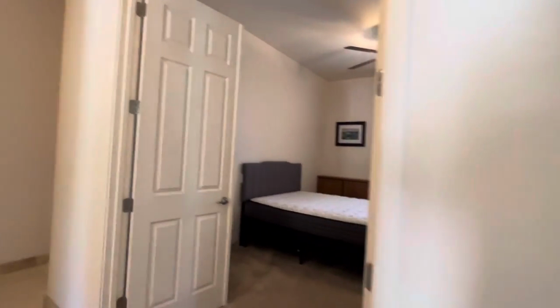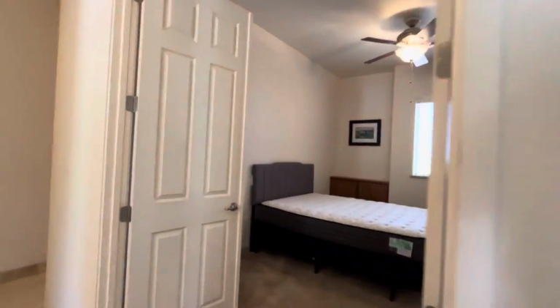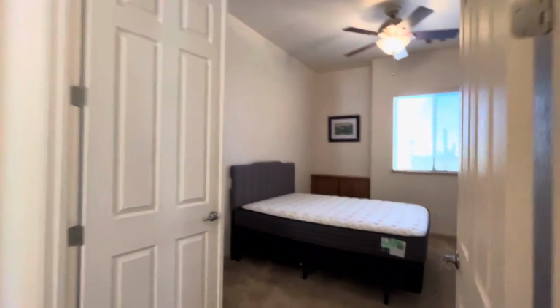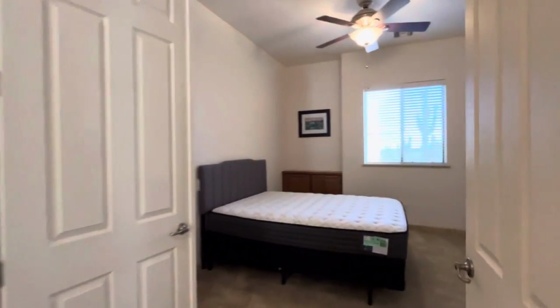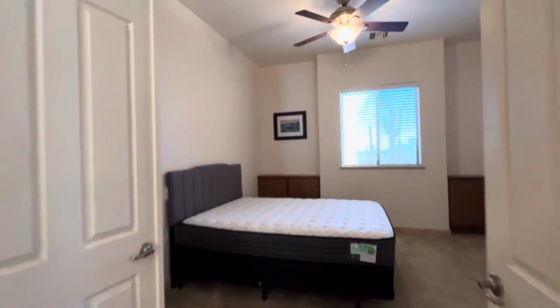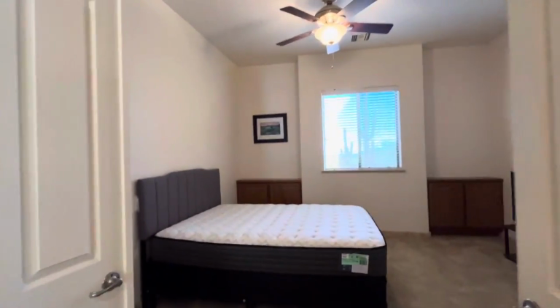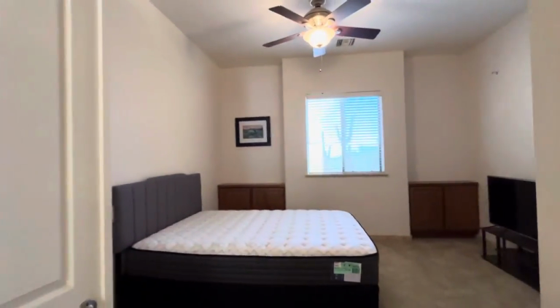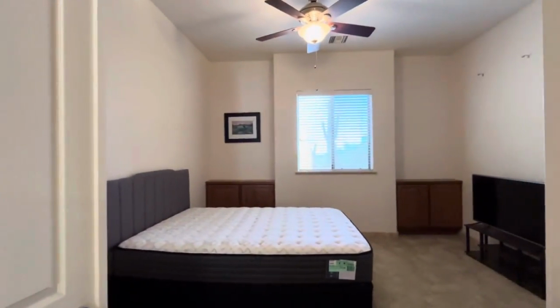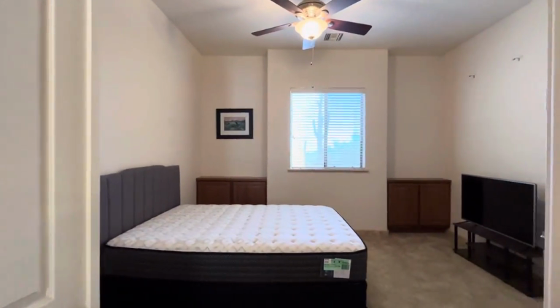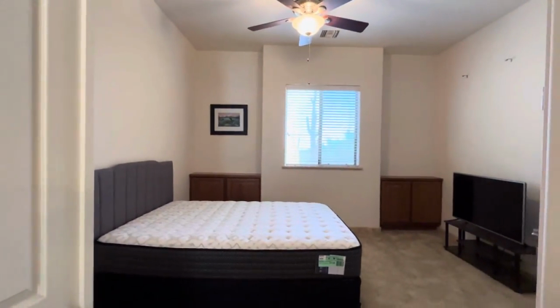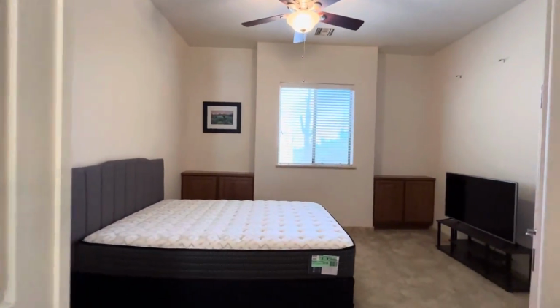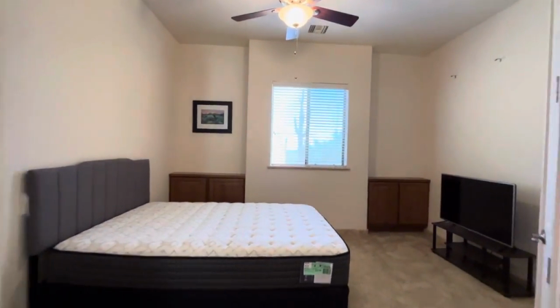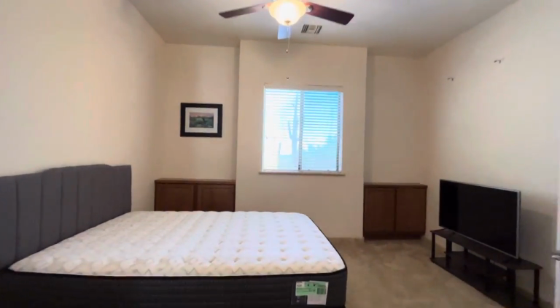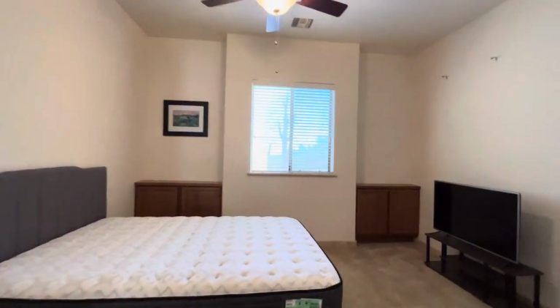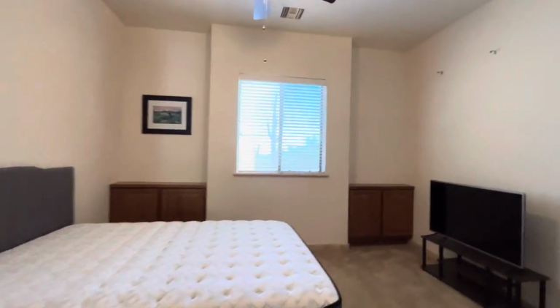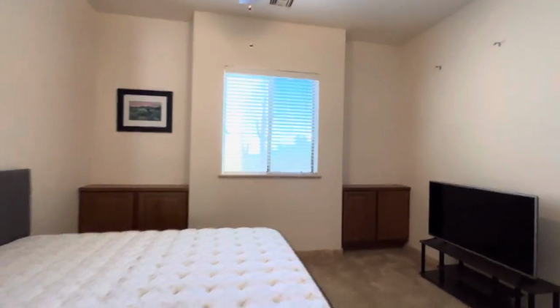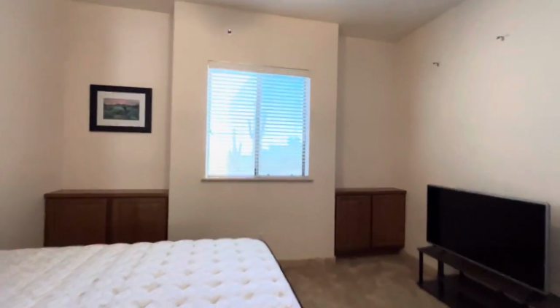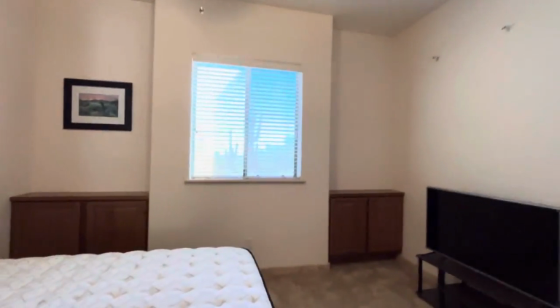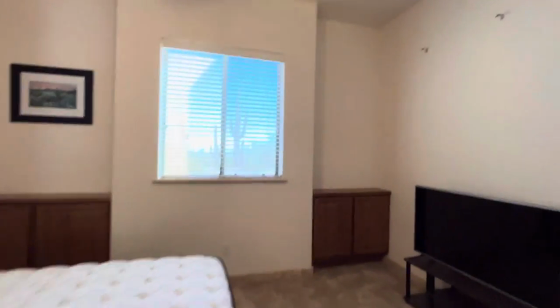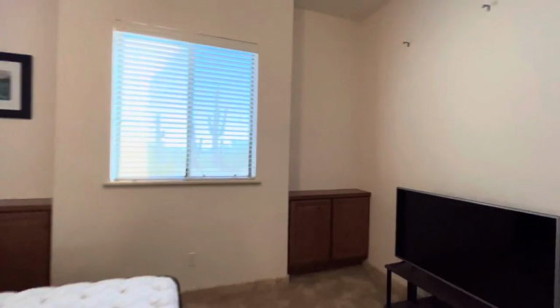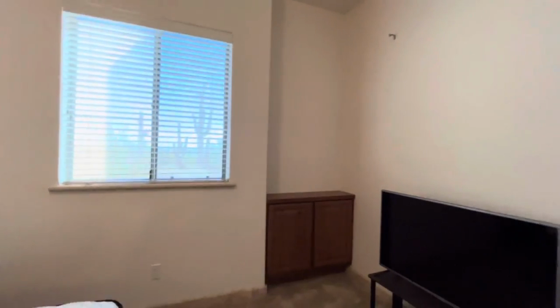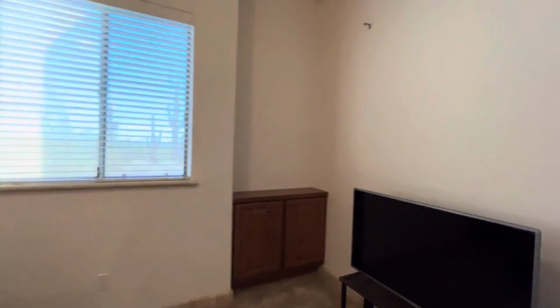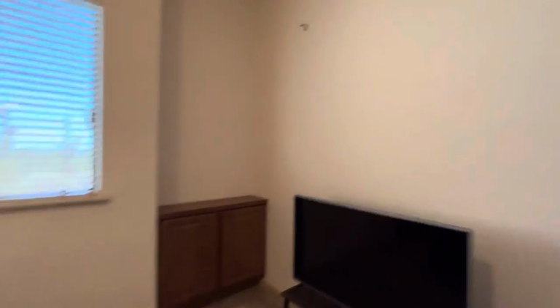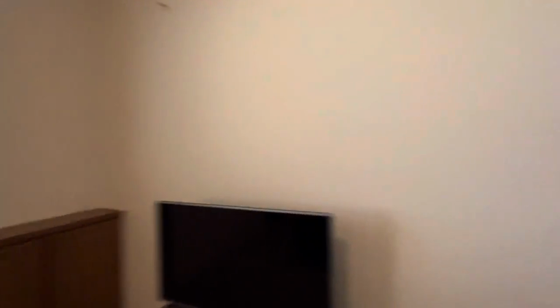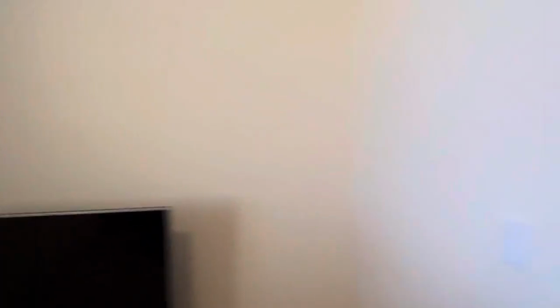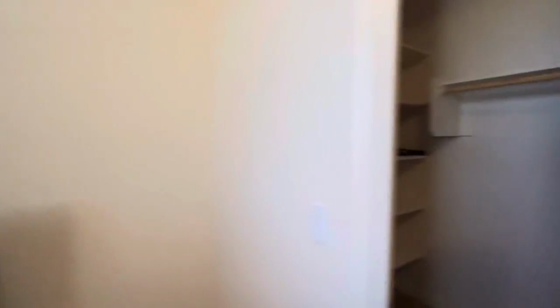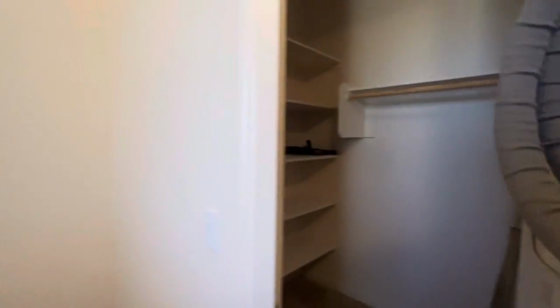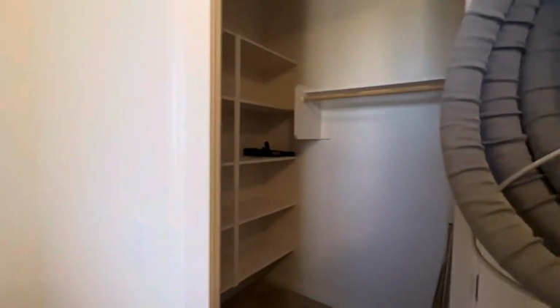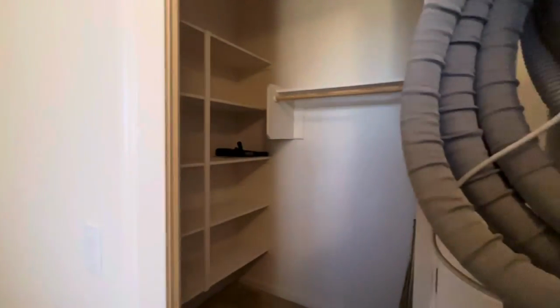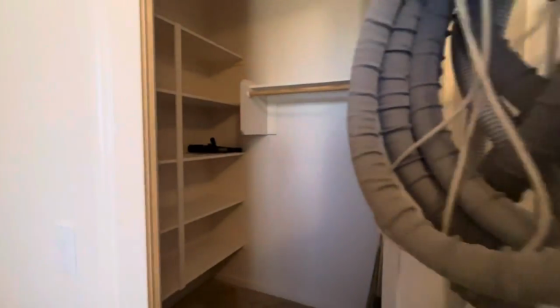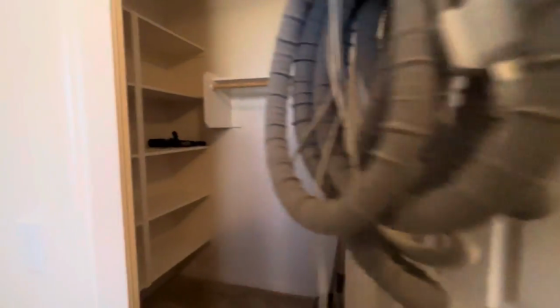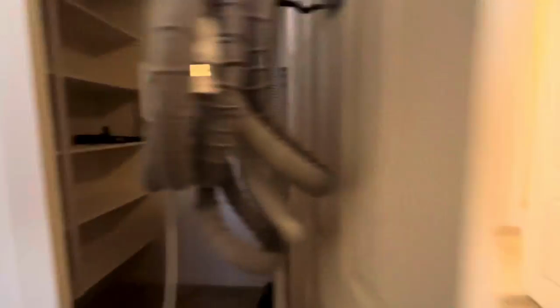French doors leading into the next bedroom — this is bedroom number two. All these bedrooms are nicely sized and it does have a walk-in closet.